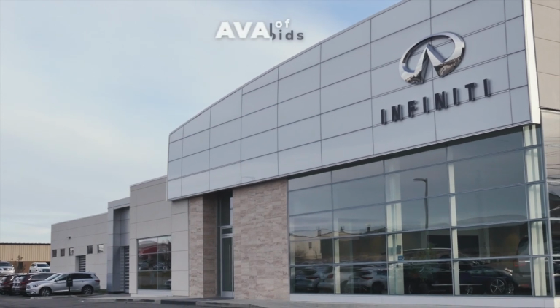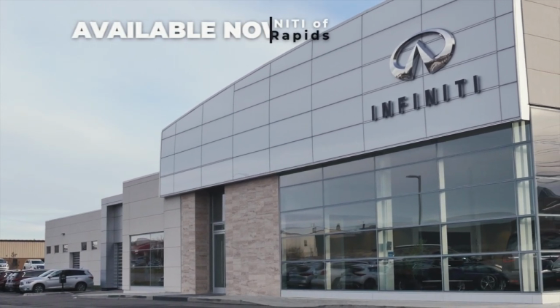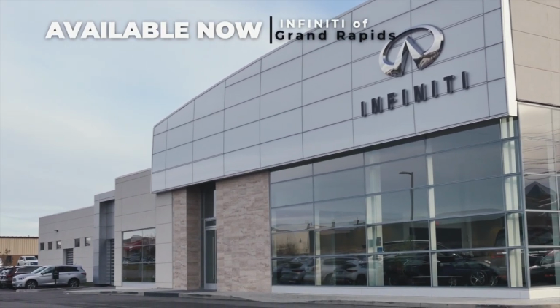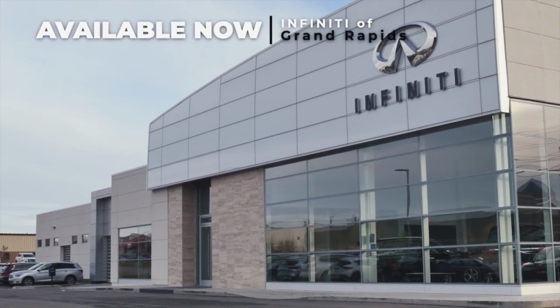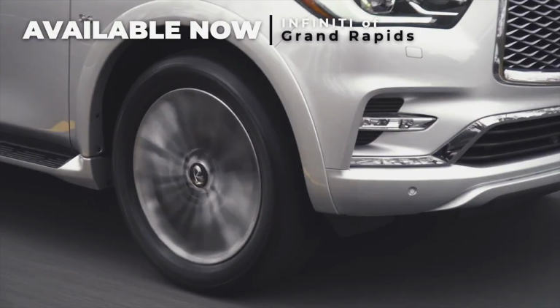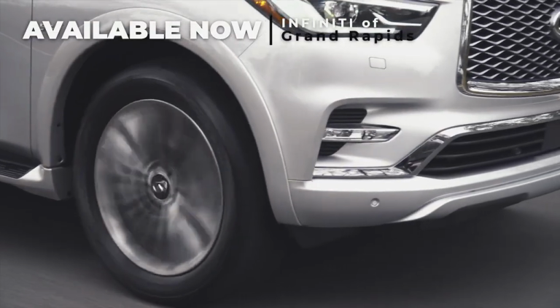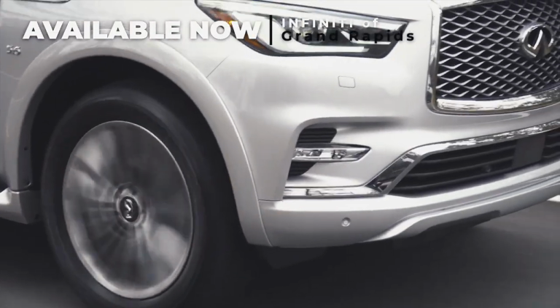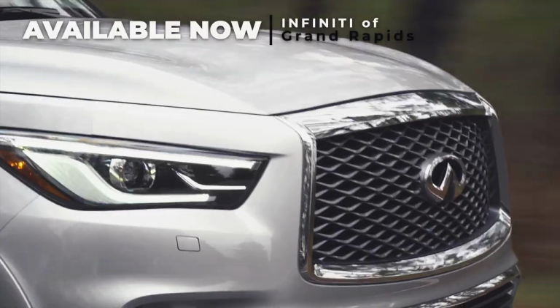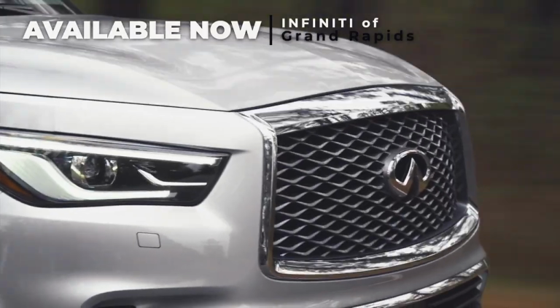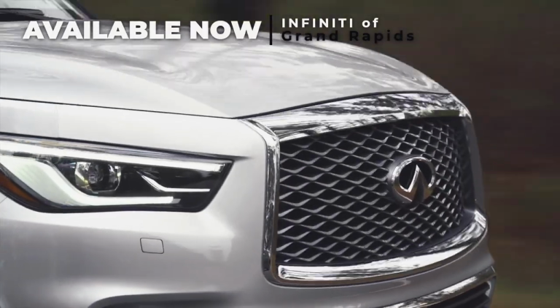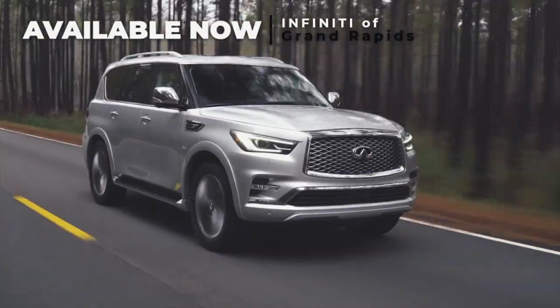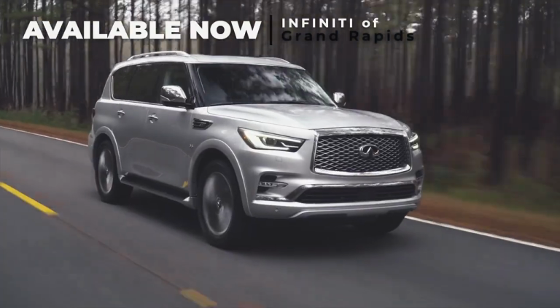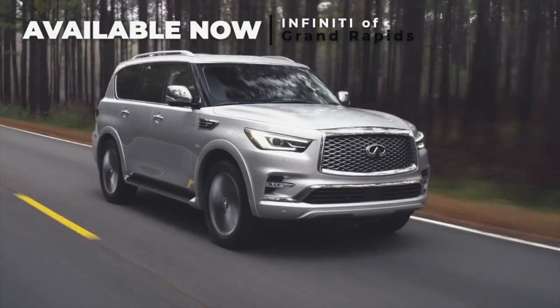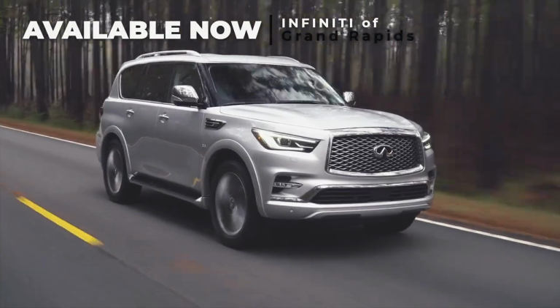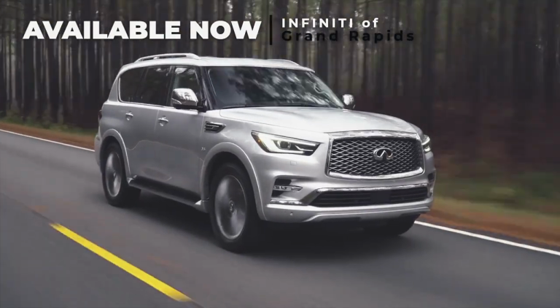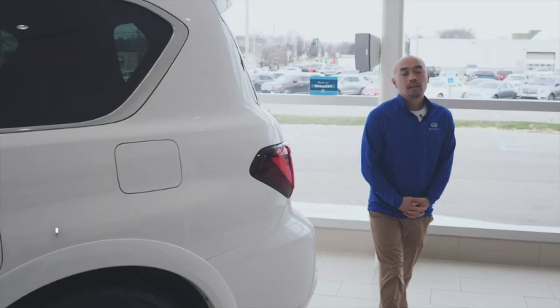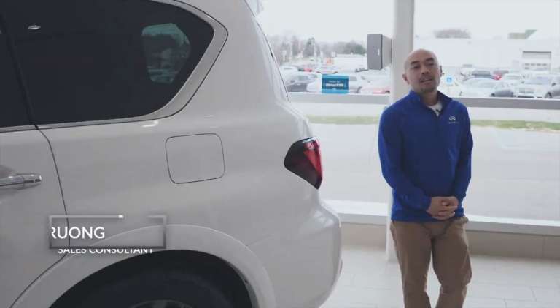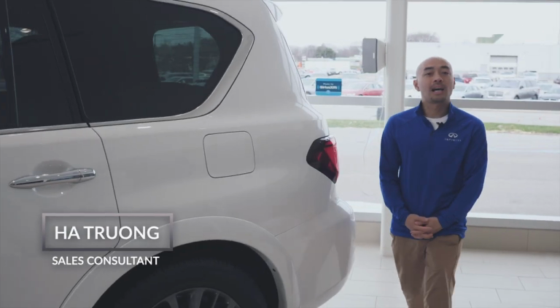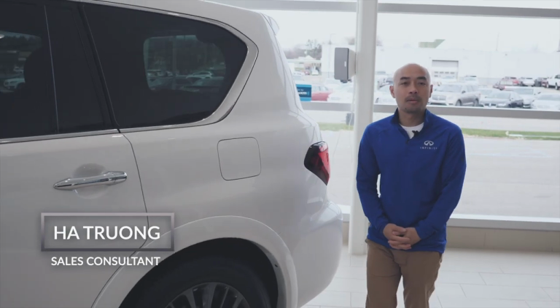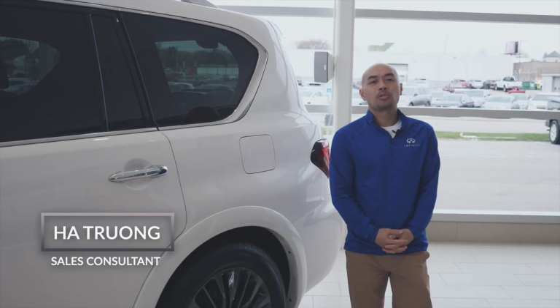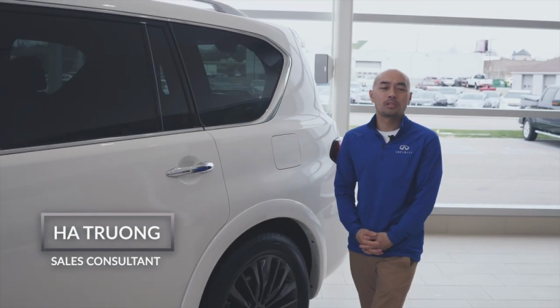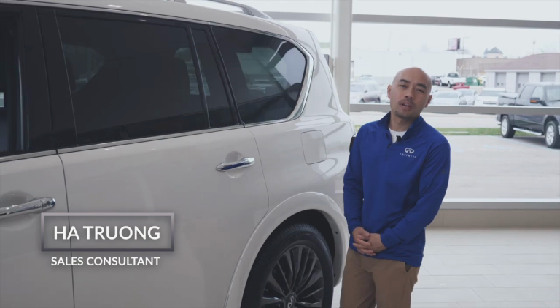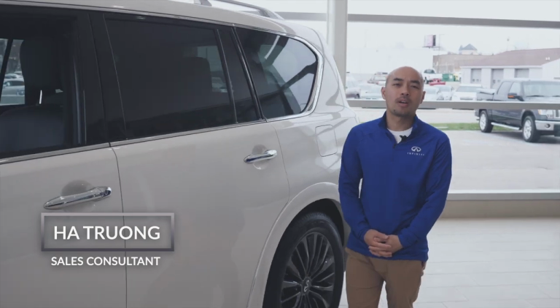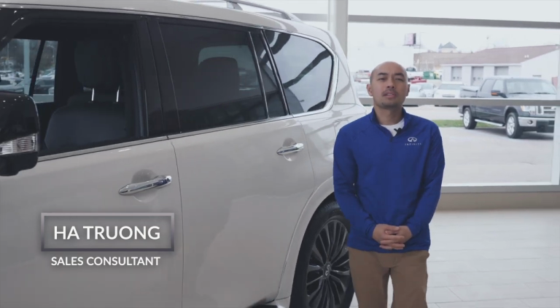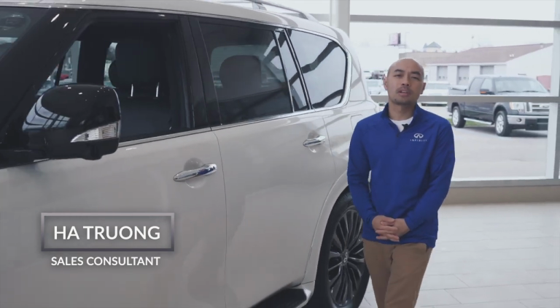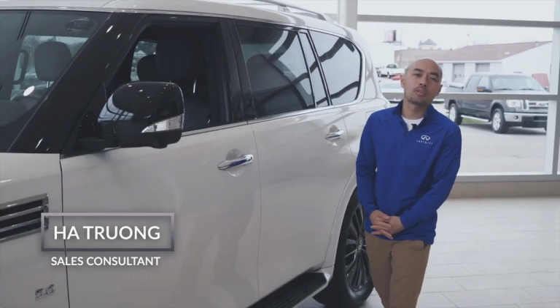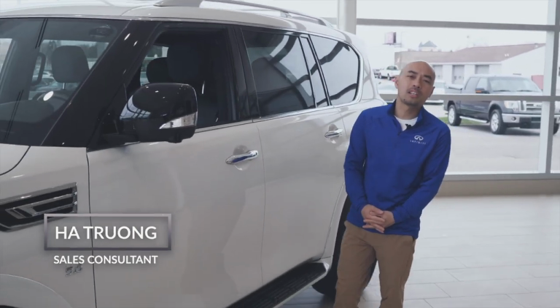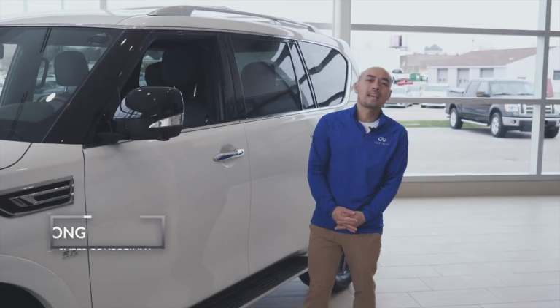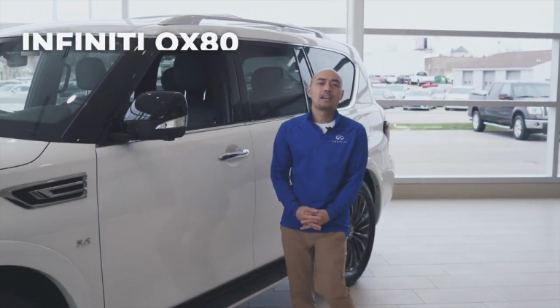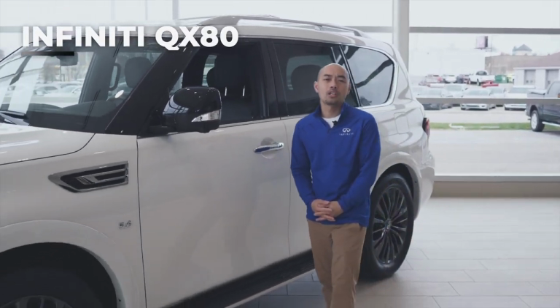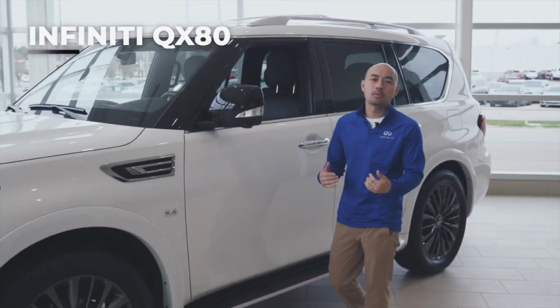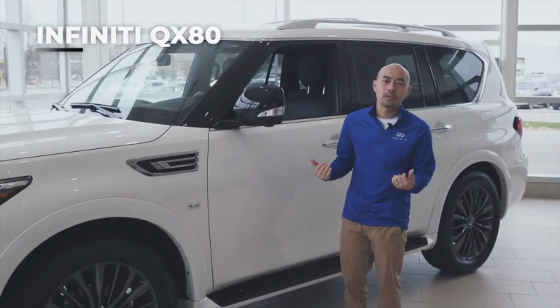The Infiniti QX80 is a highly capable vehicle with powerful towing capabilities, robust safety features, and advanced technology. Hi, my name is Ha and I'm your sales consultant with Infiniti Grand Rapids. Today we're going to explore the Infiniti QX80 and why it could be your perfect vehicle.